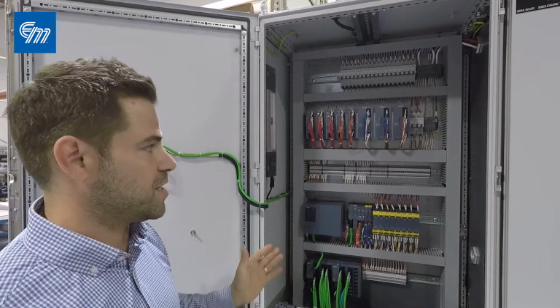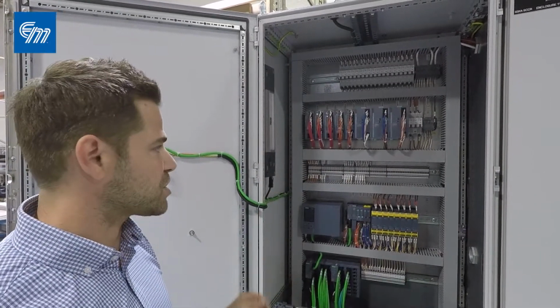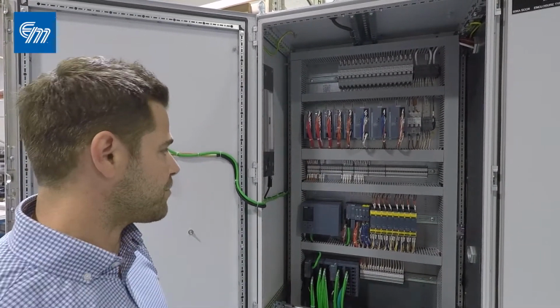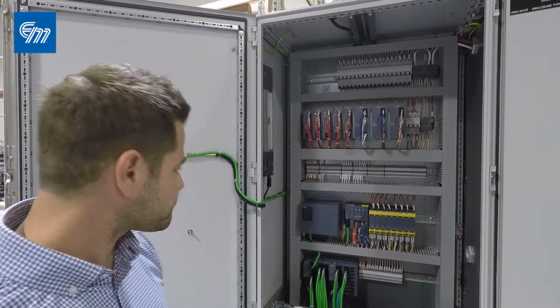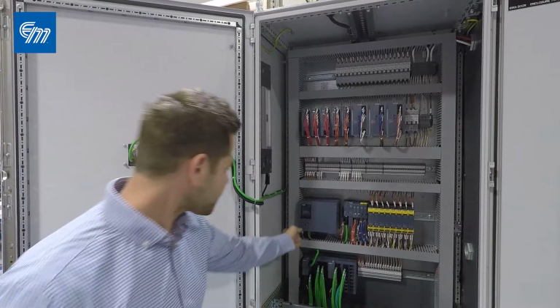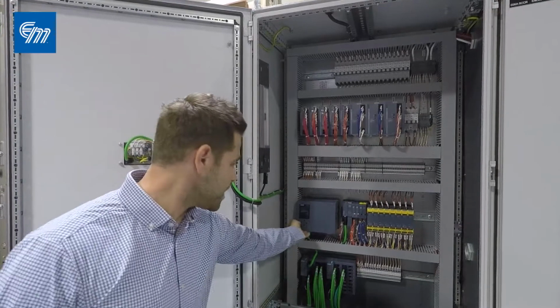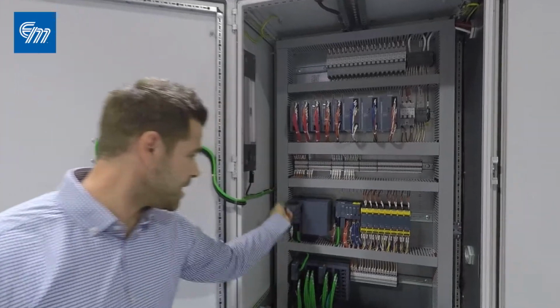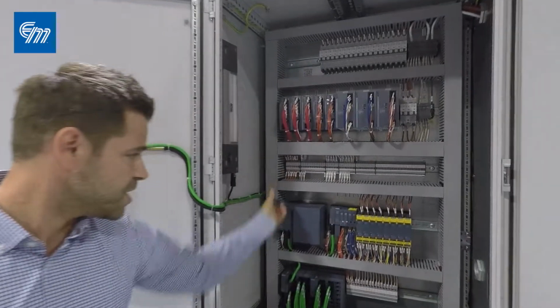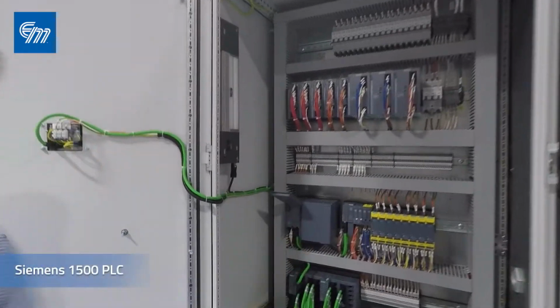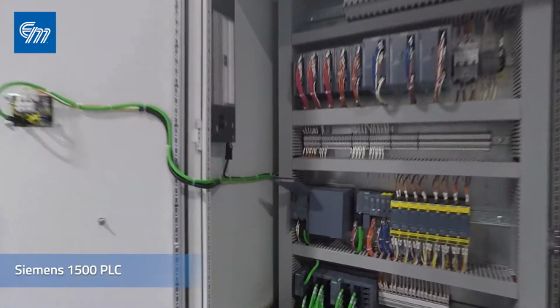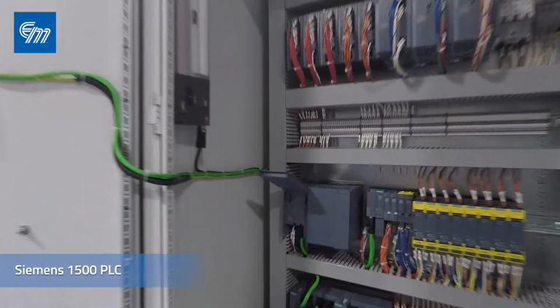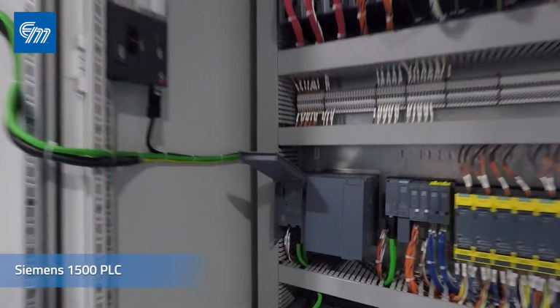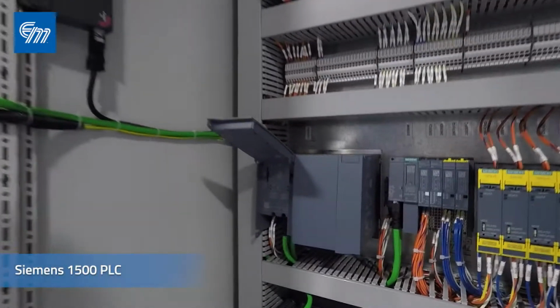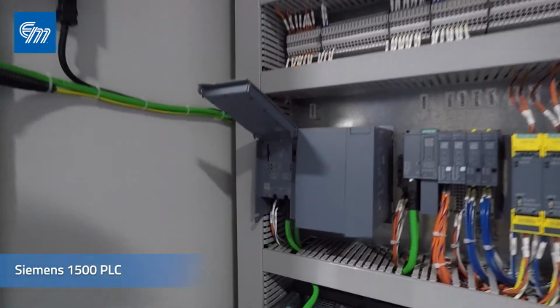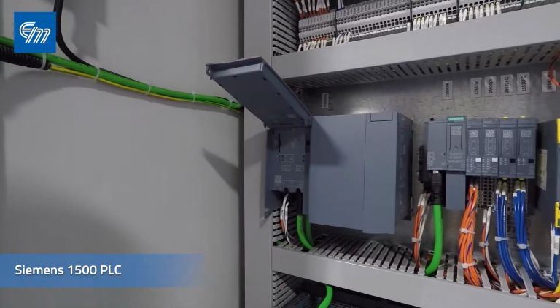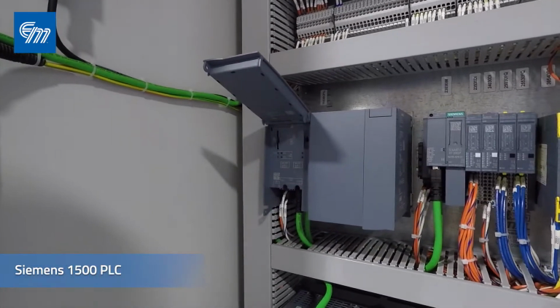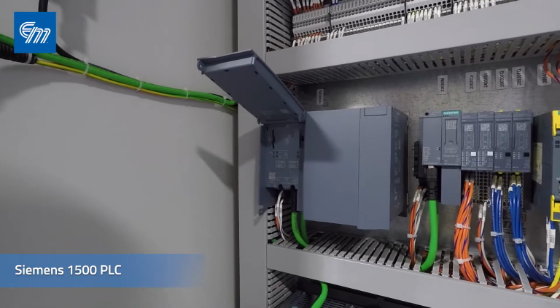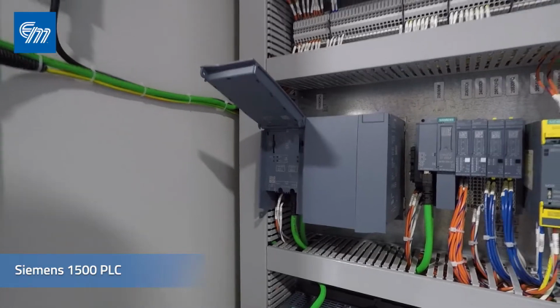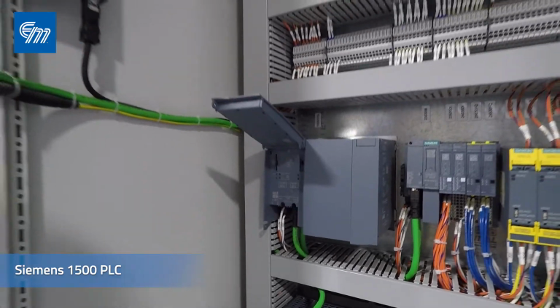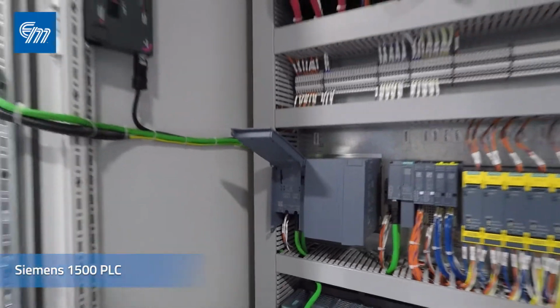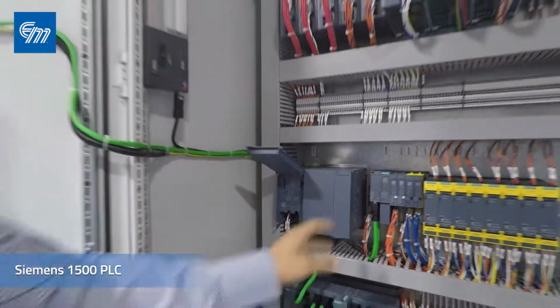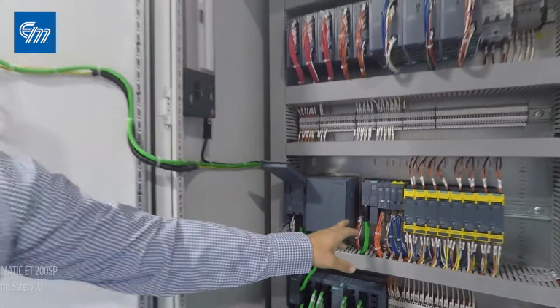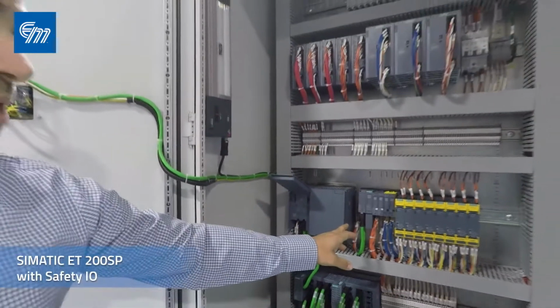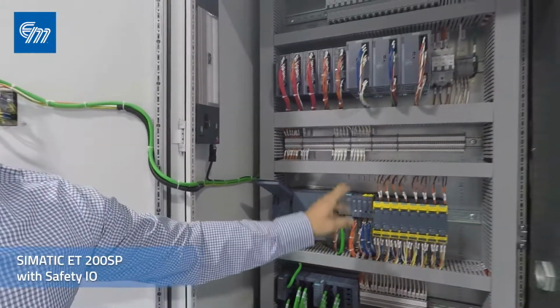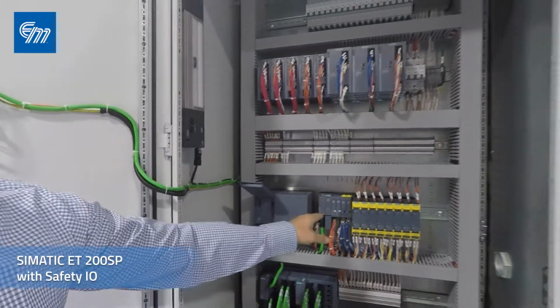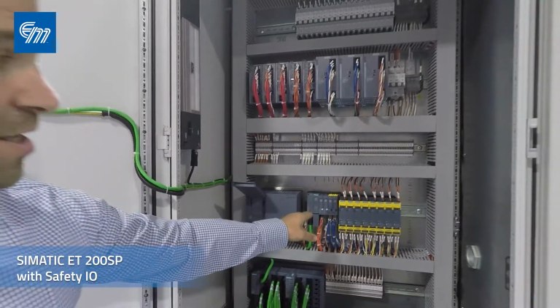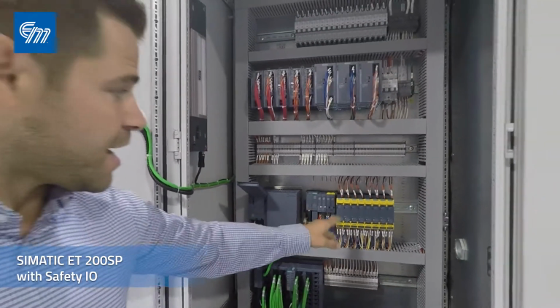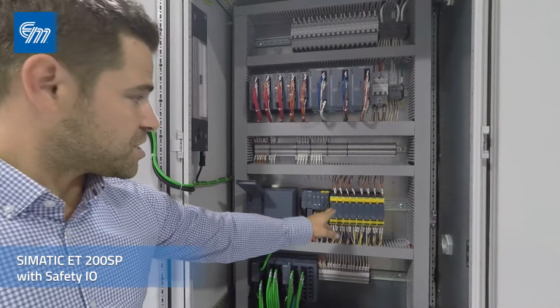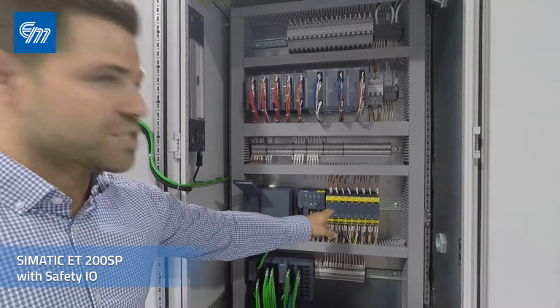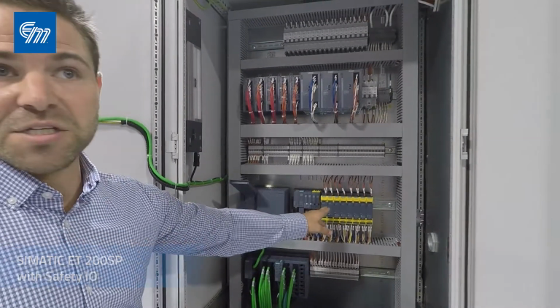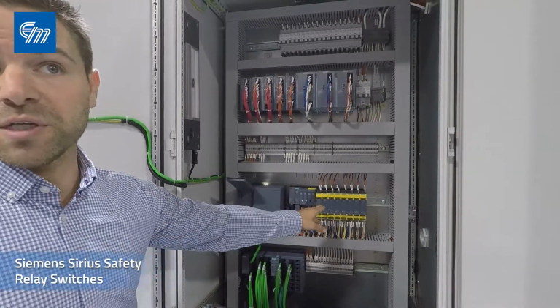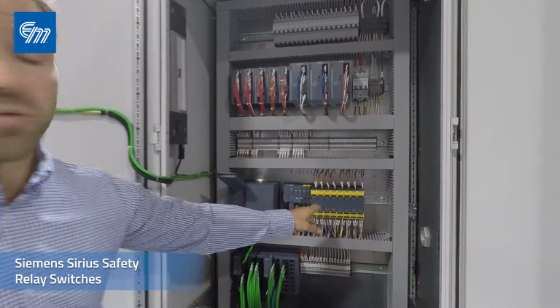The next thing is a Siemens 1500-level PLC — this is a 1517 — as well as ET200 SPIO with safety and Sirius safety relays.